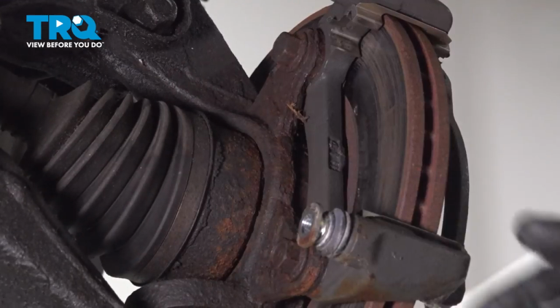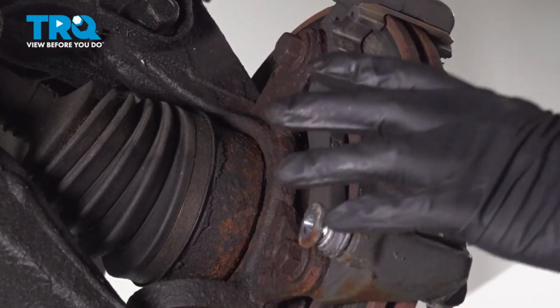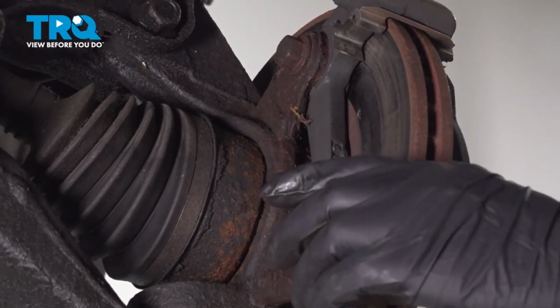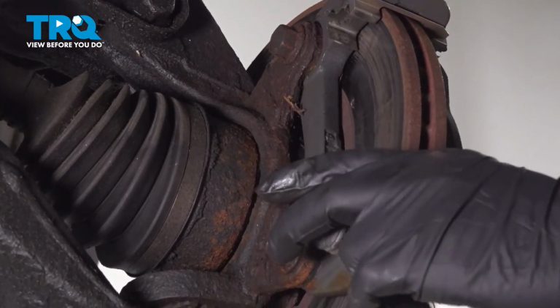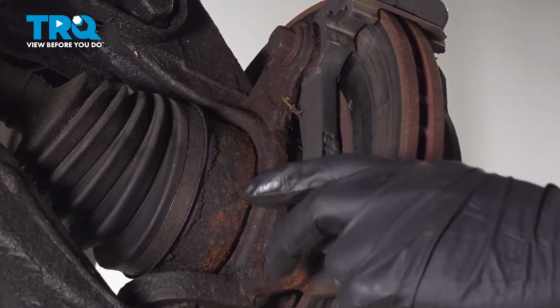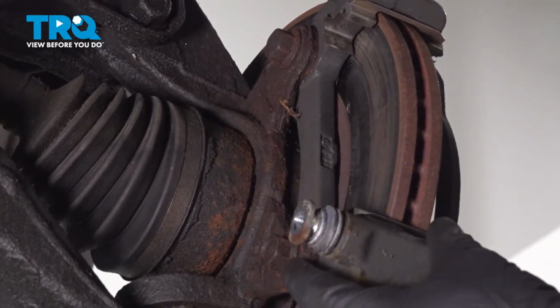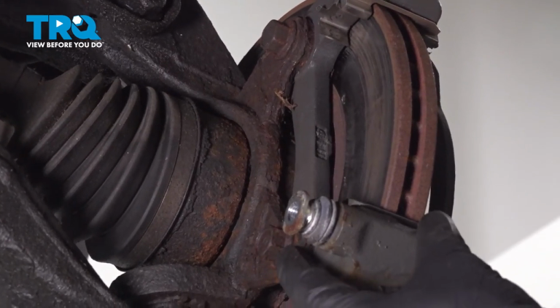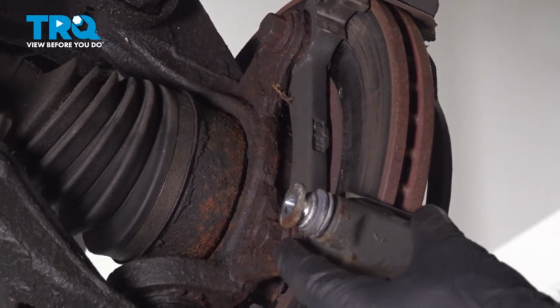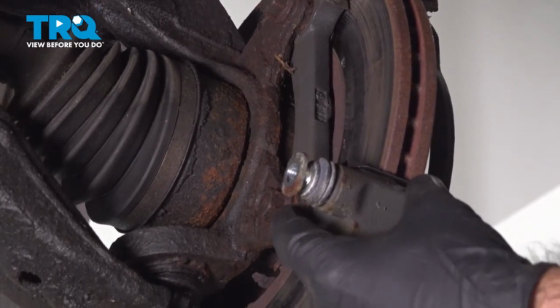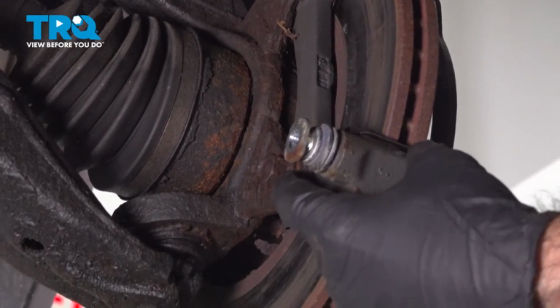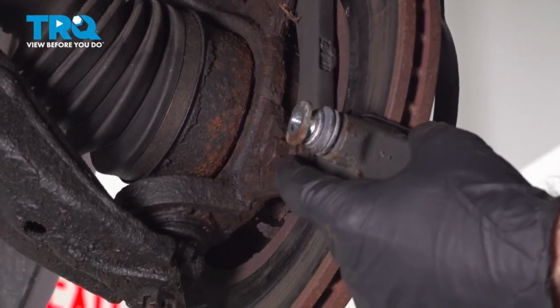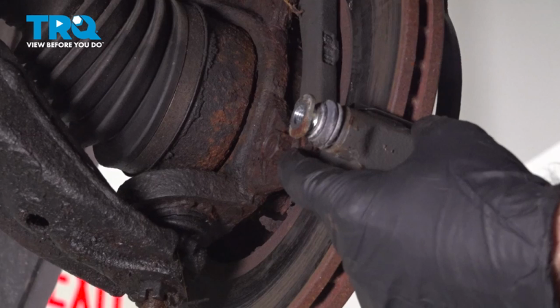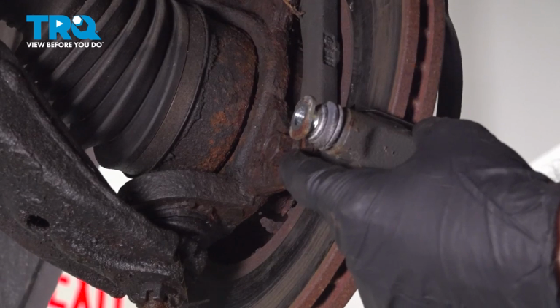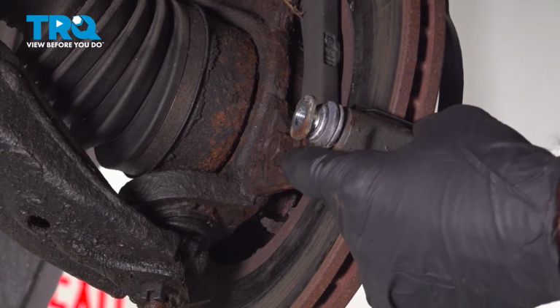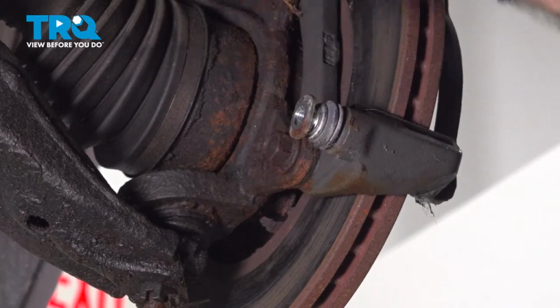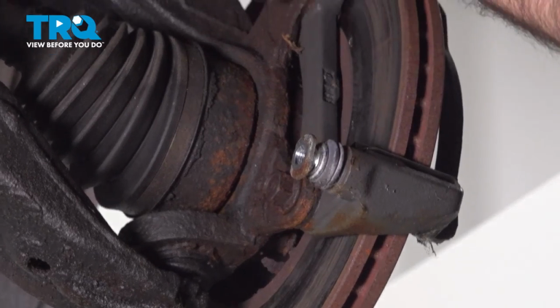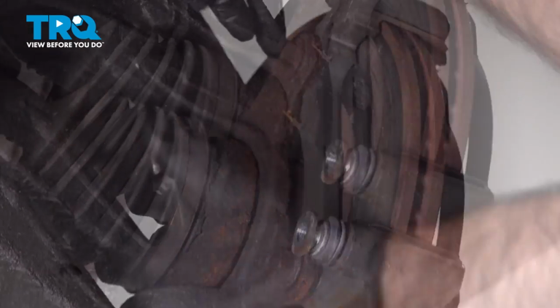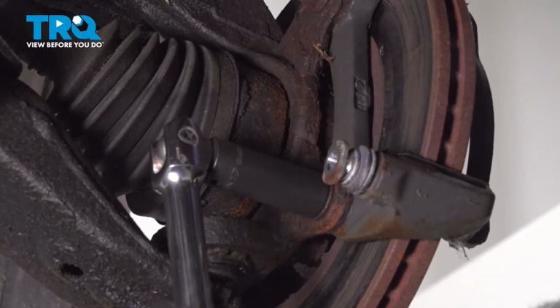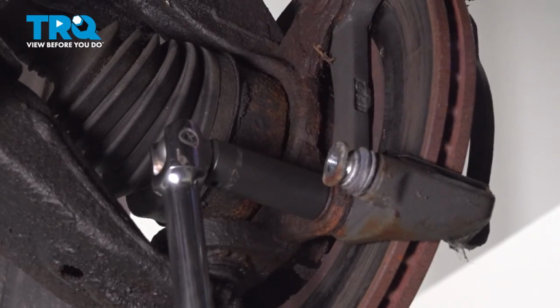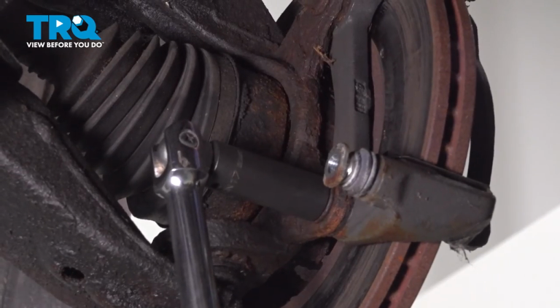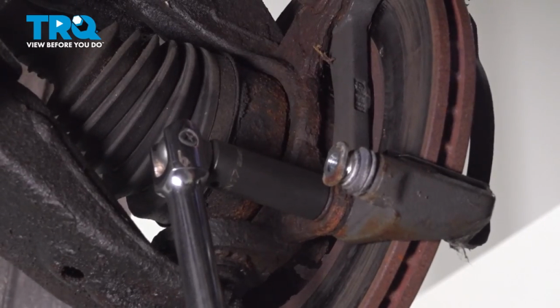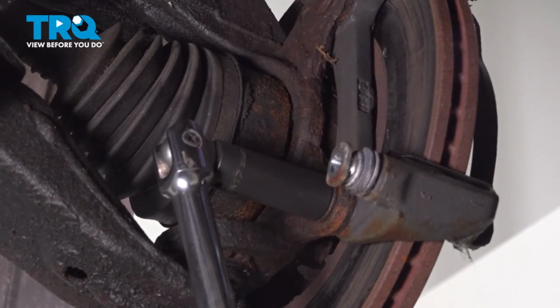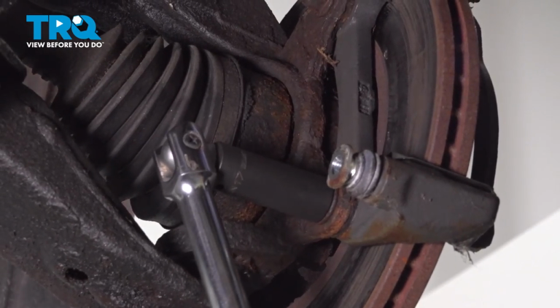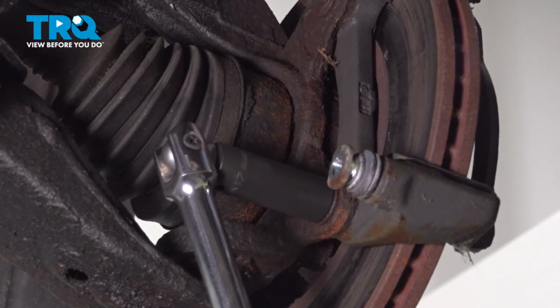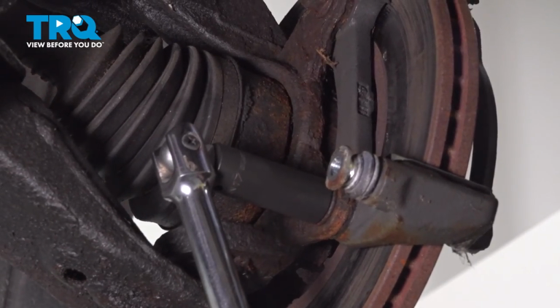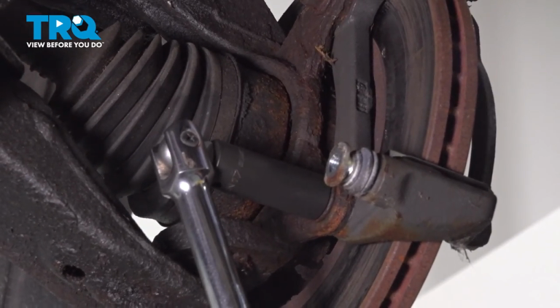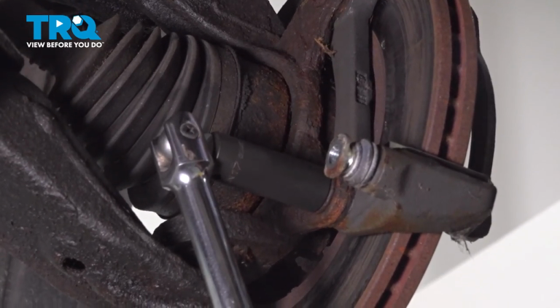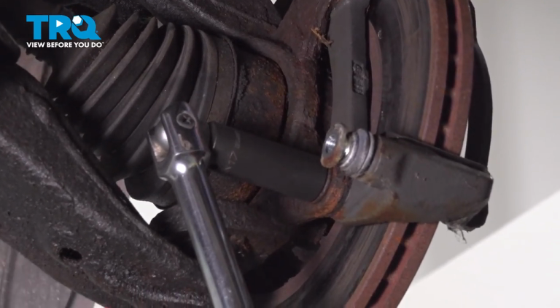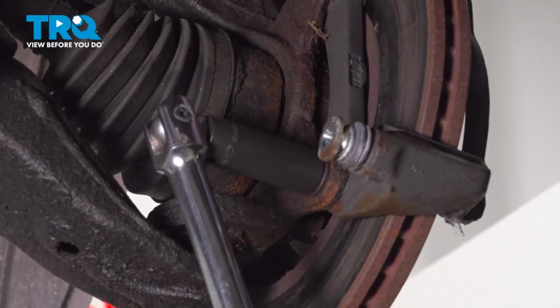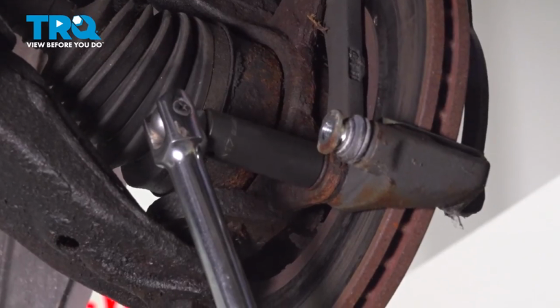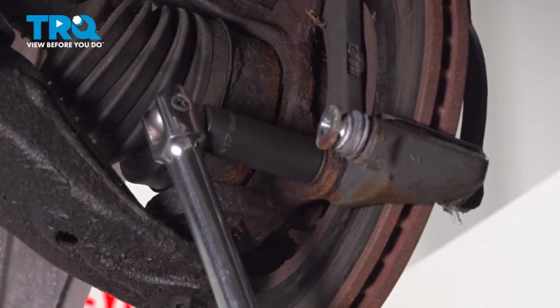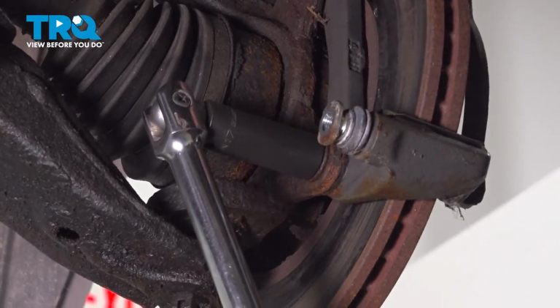Now to remove our caliper bracket, we have two bolts on the back — they're going to be 17mm. We switched over to our breaker bar because these are going to be heavily torqued in.